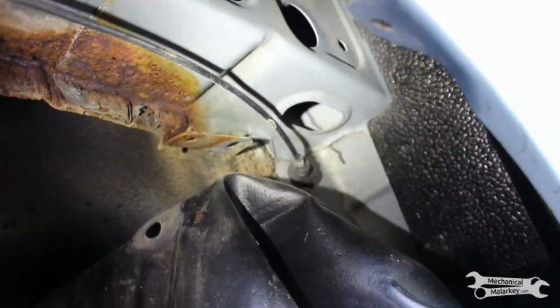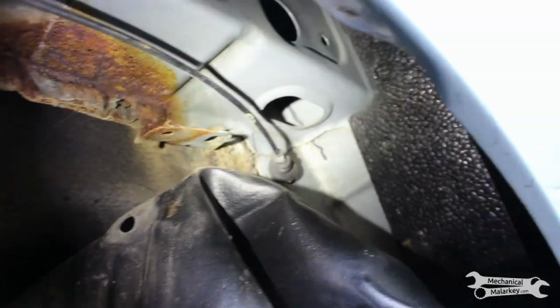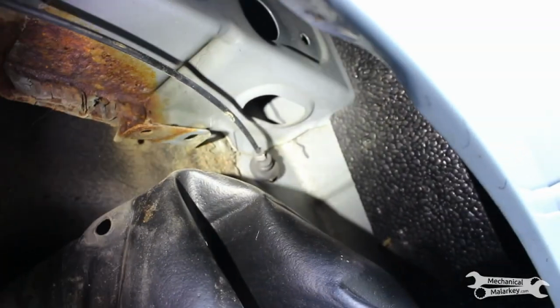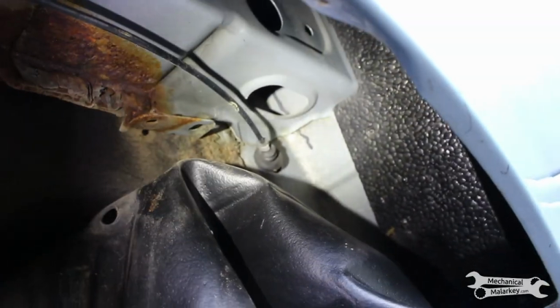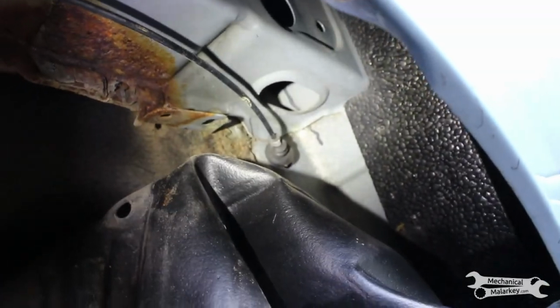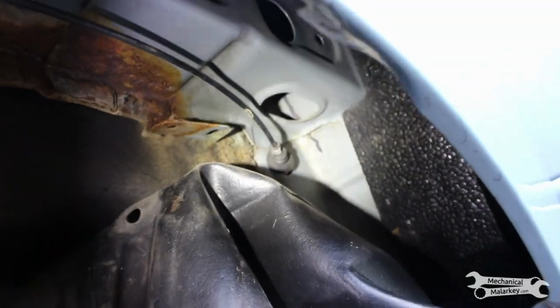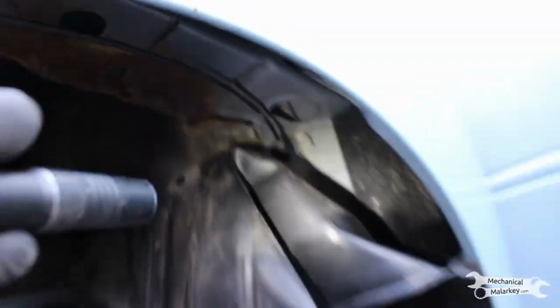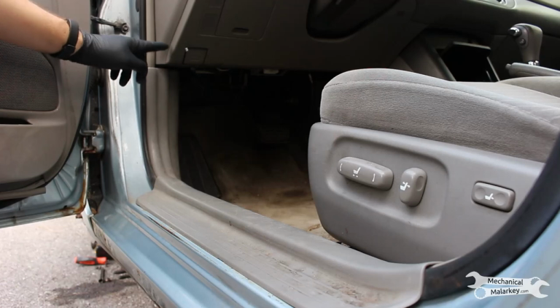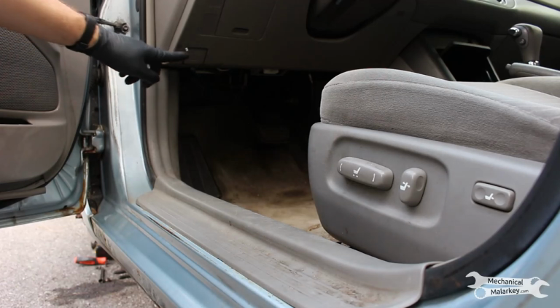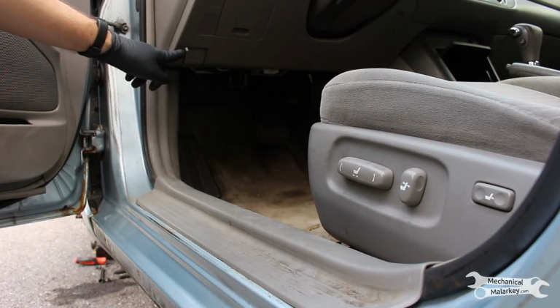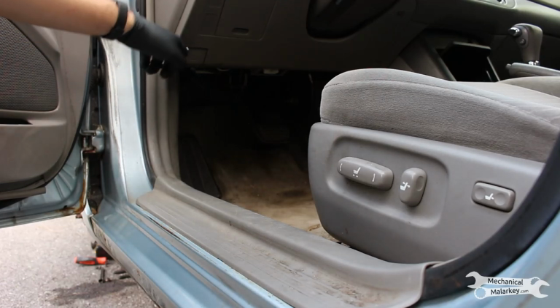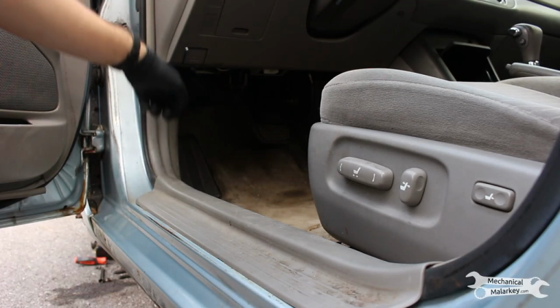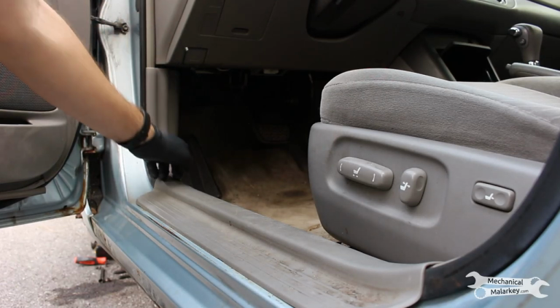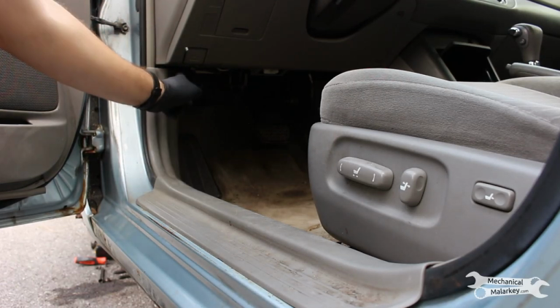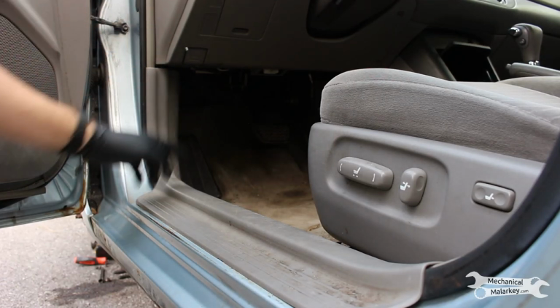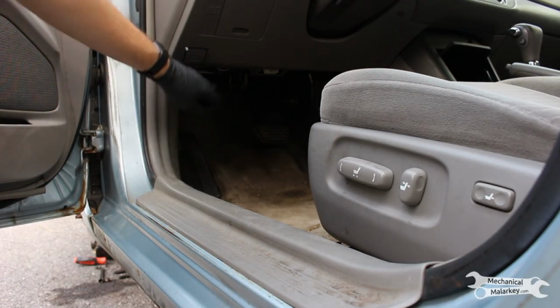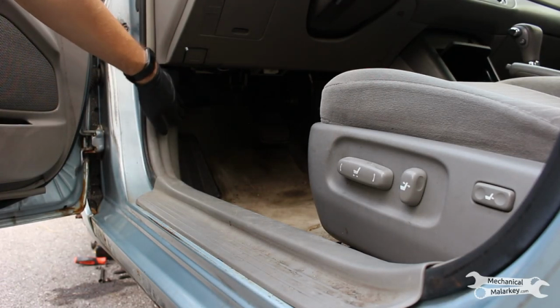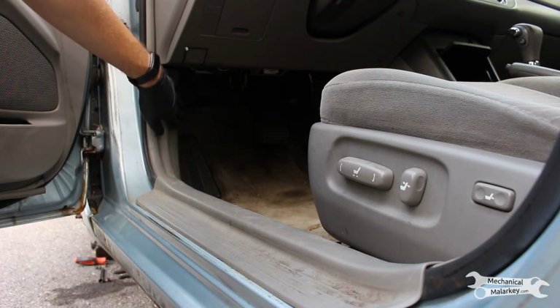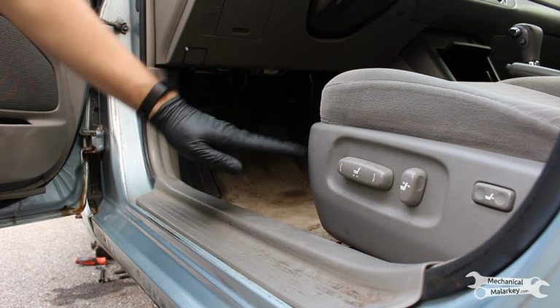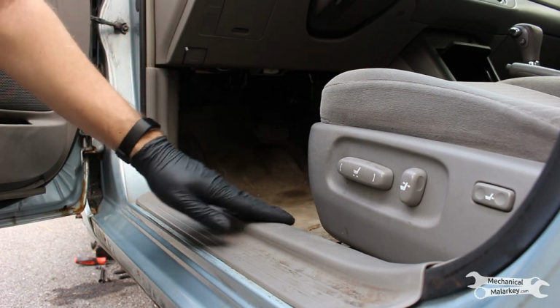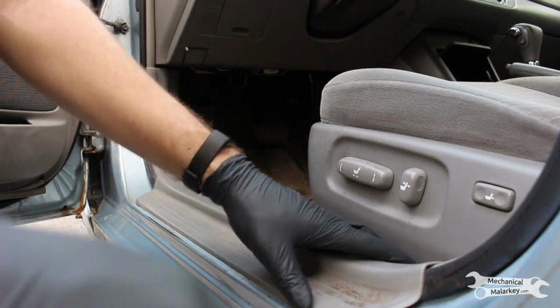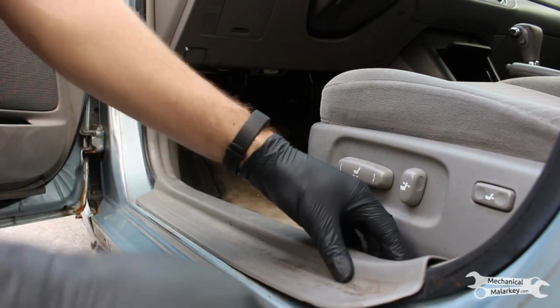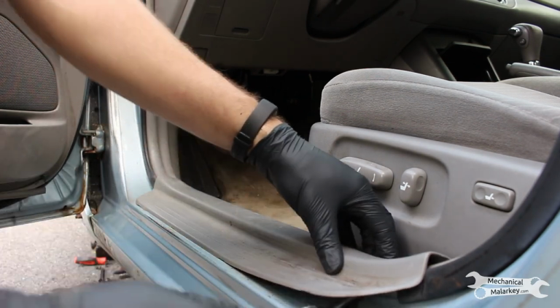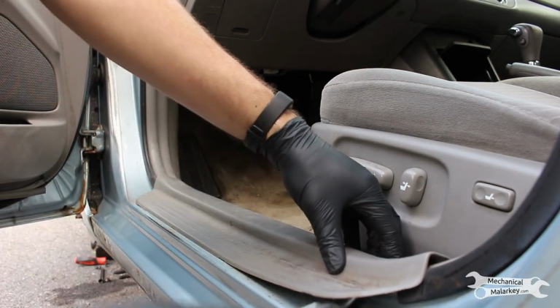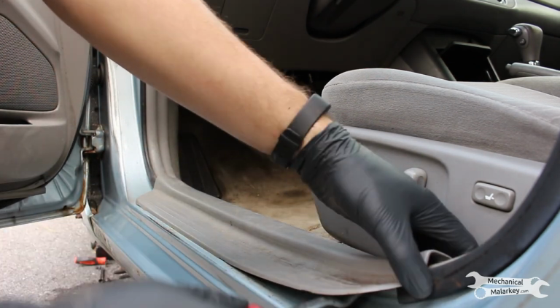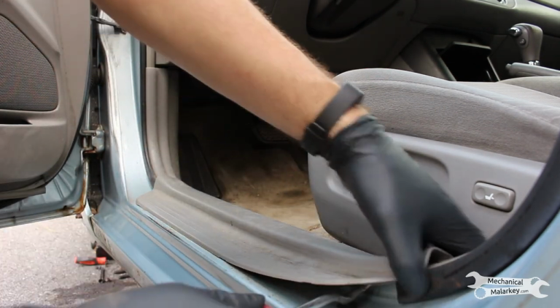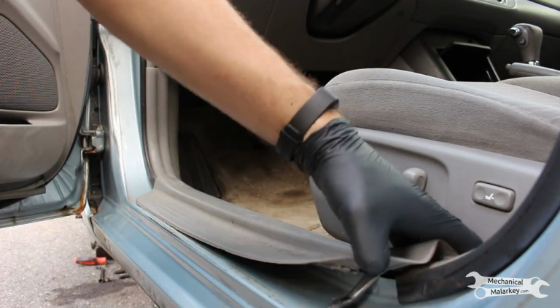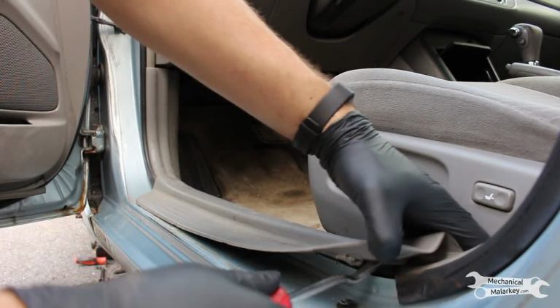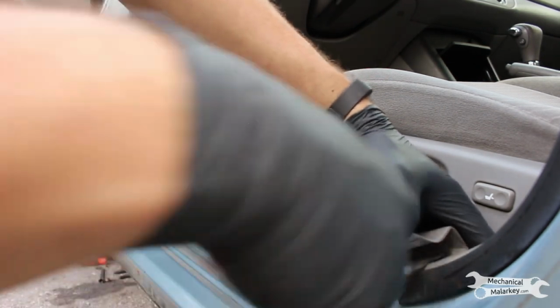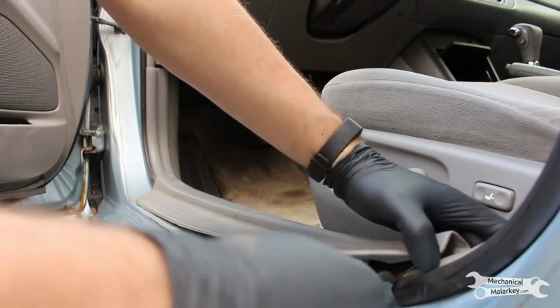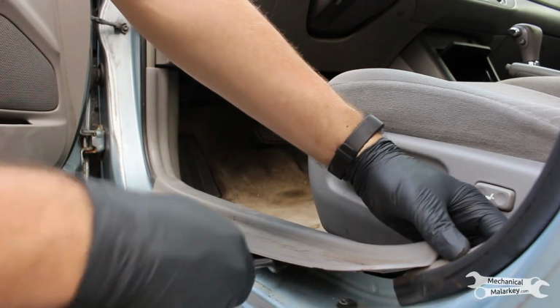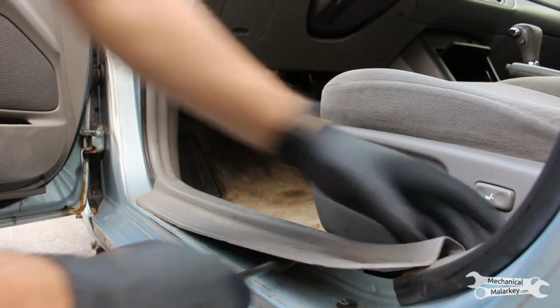Now let's get it out from the interior side. The cable runs from here, goes down a little bit and then up, so you need to take this piece off. First this comes off — stick a trim tool underneath and pry it up.